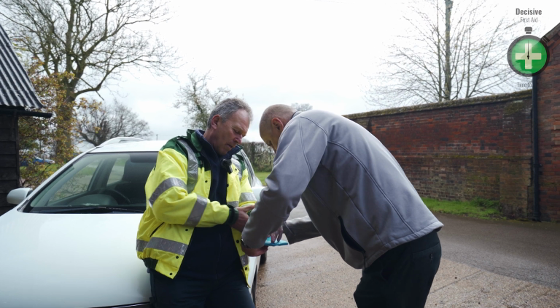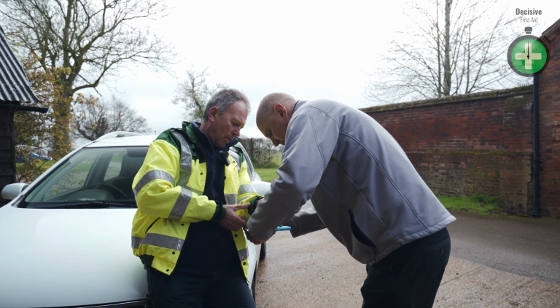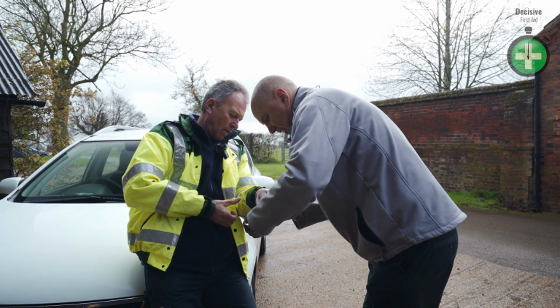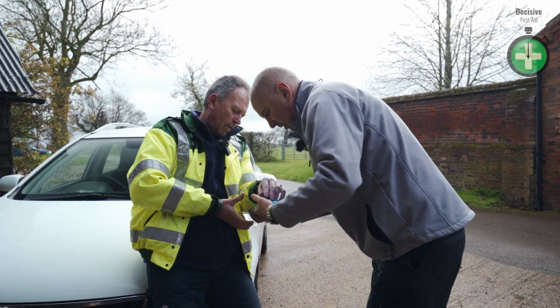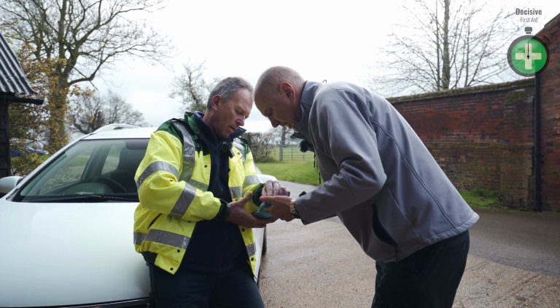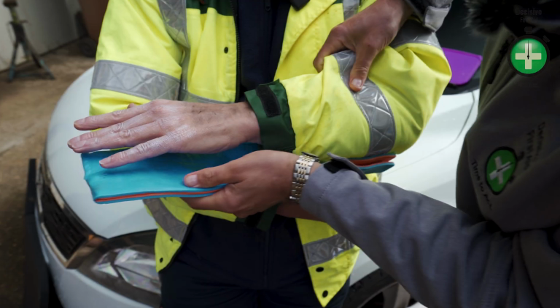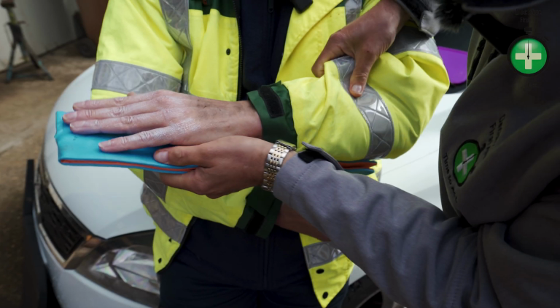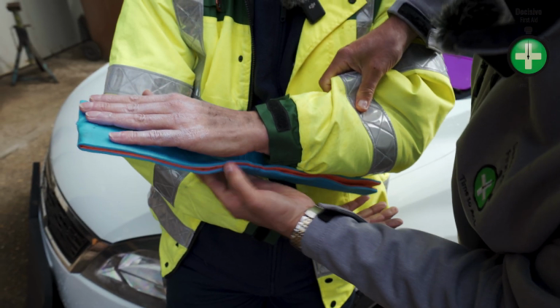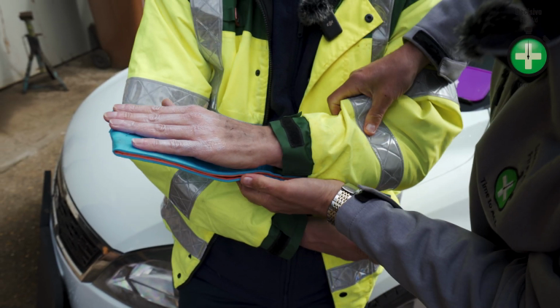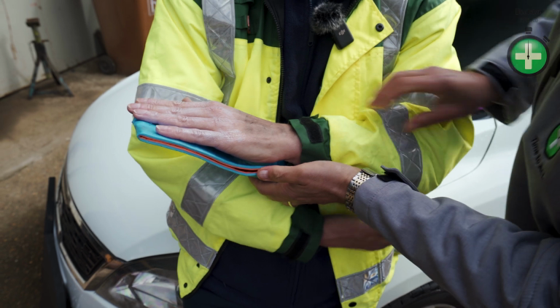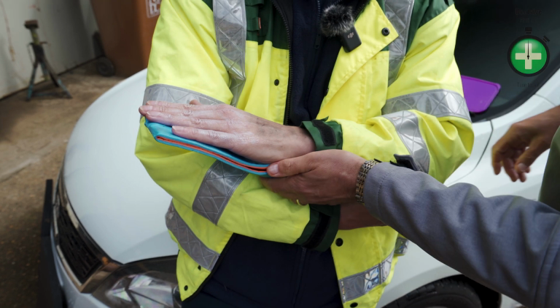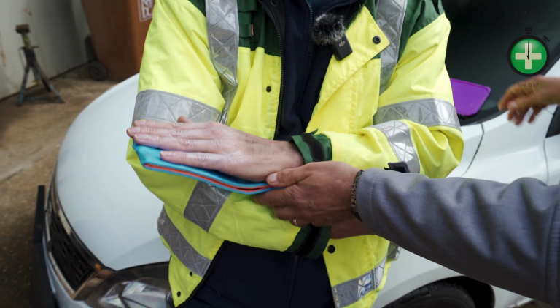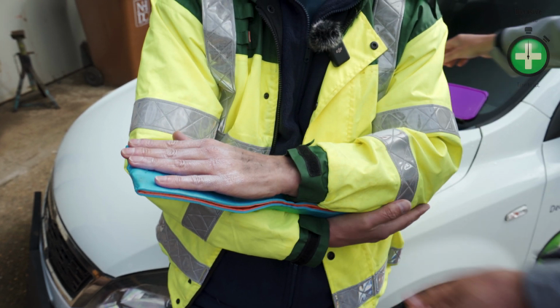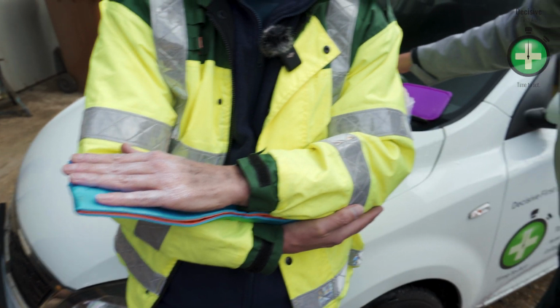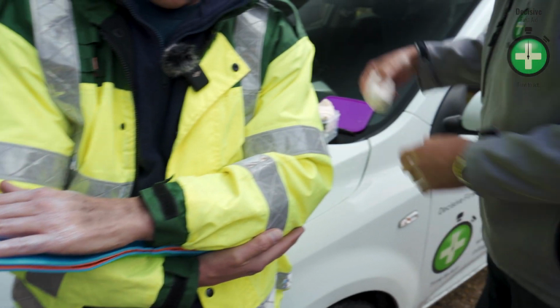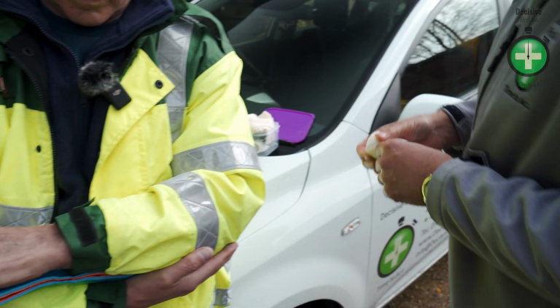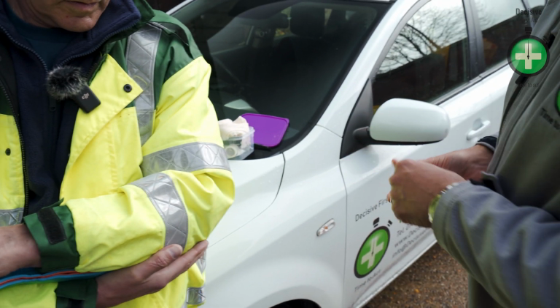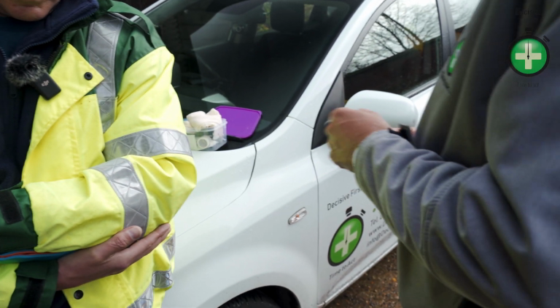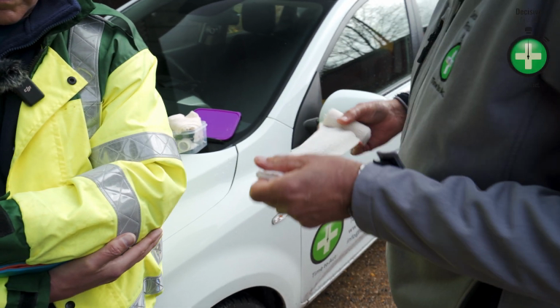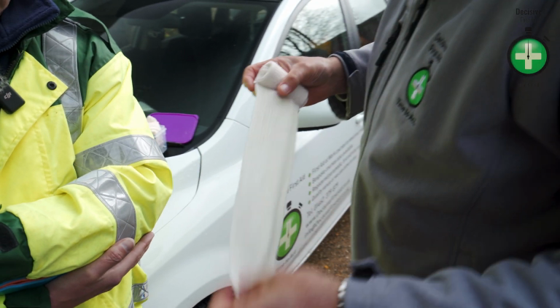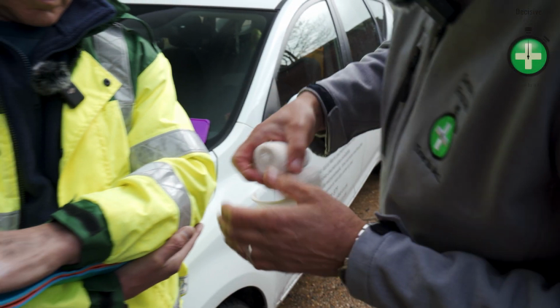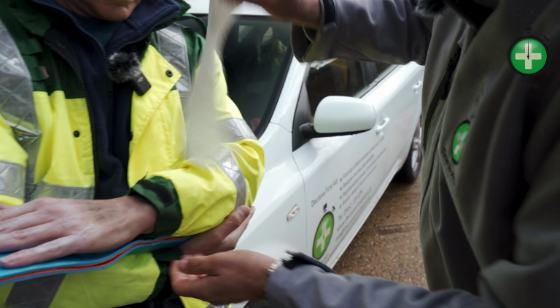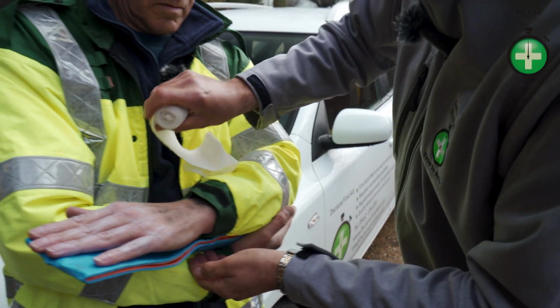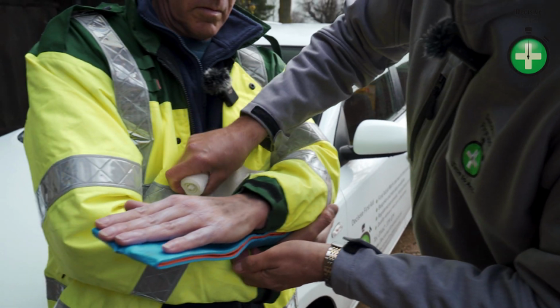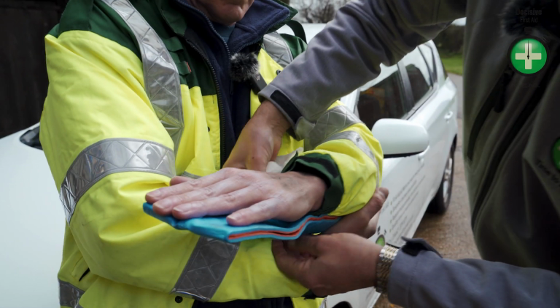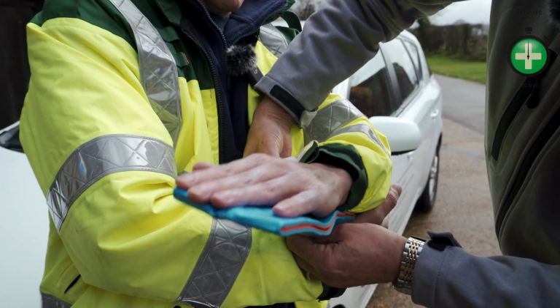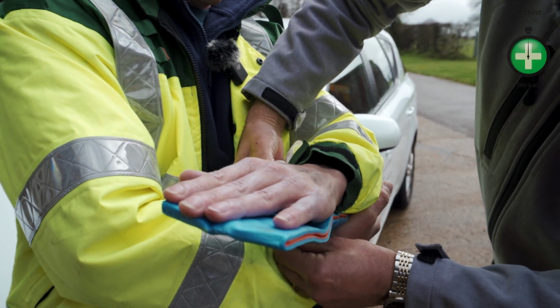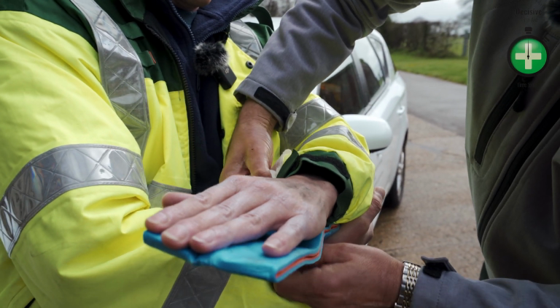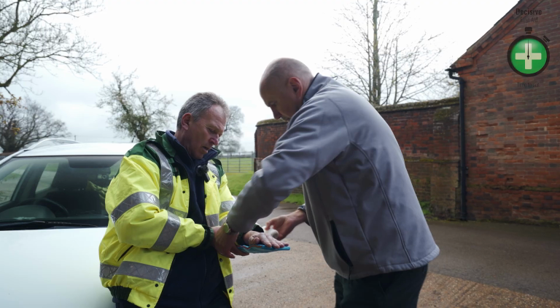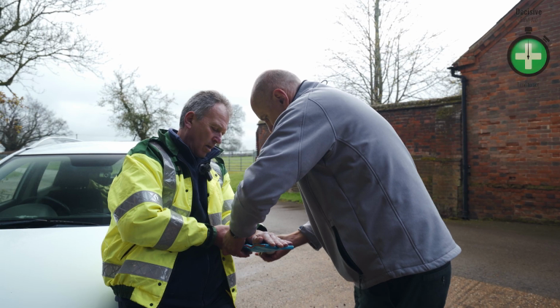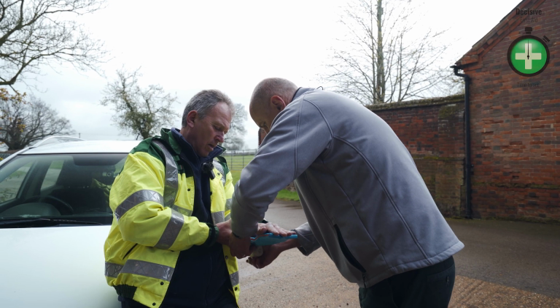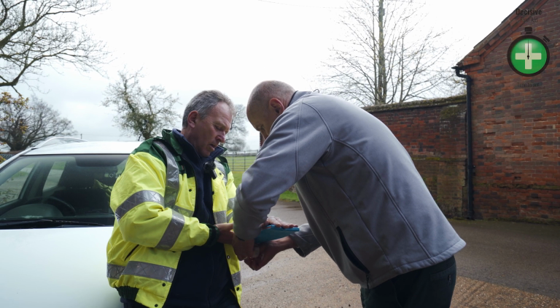Let's just put the rest of your hand on there now. Rest it flat on there, all your fingers nice and flat. Just hold that in place. I won't put any pressure on your hand at all — I'm just going to hold that splint in place.